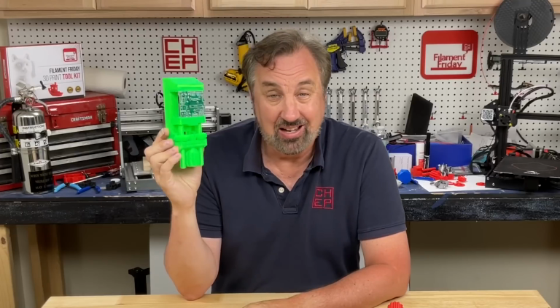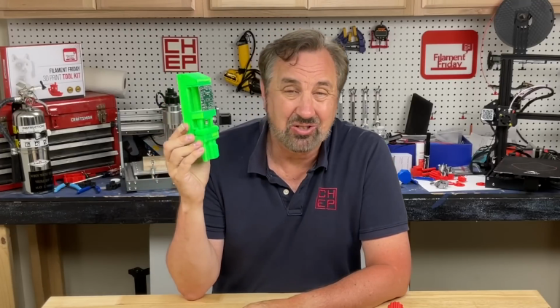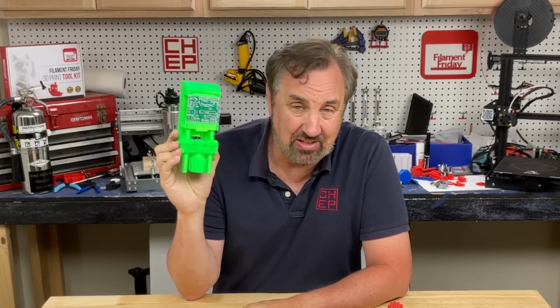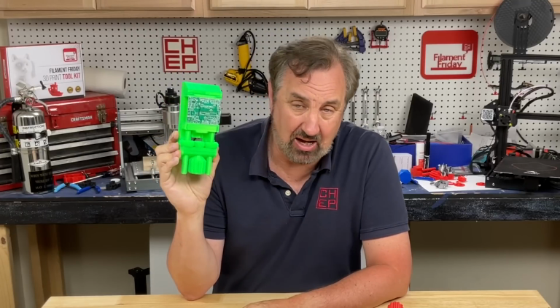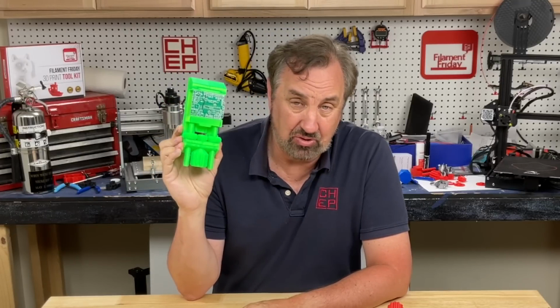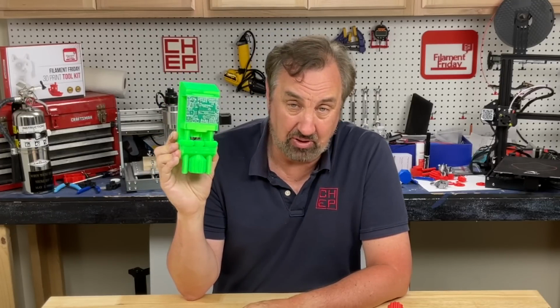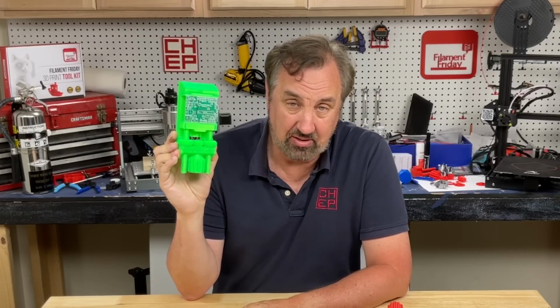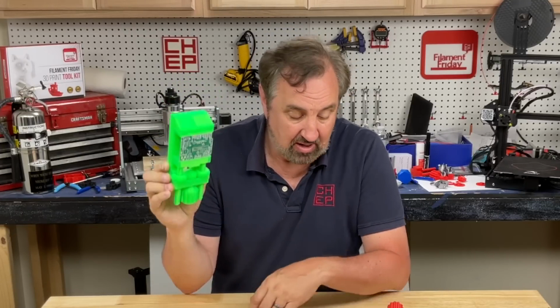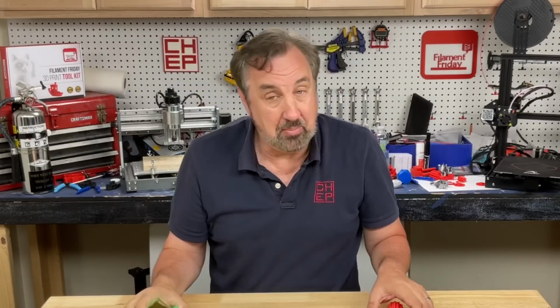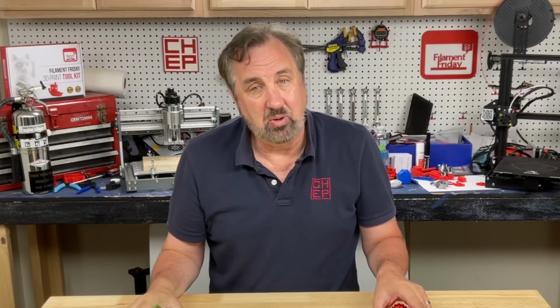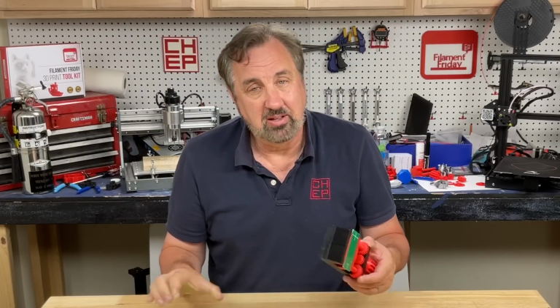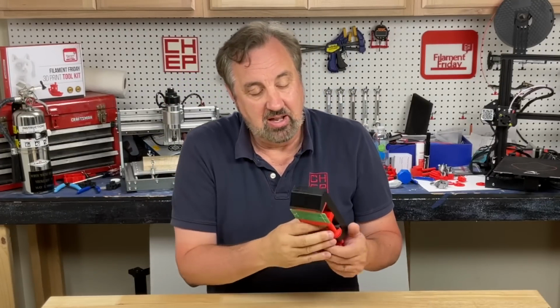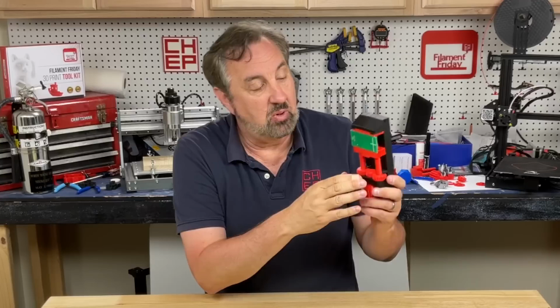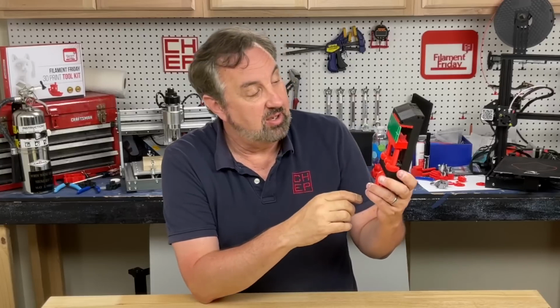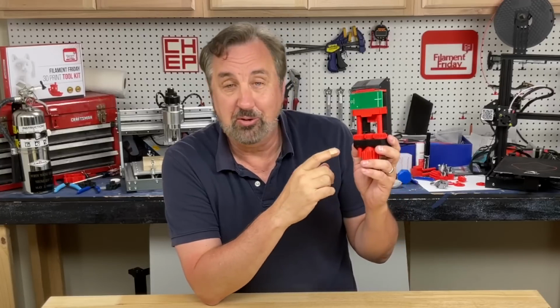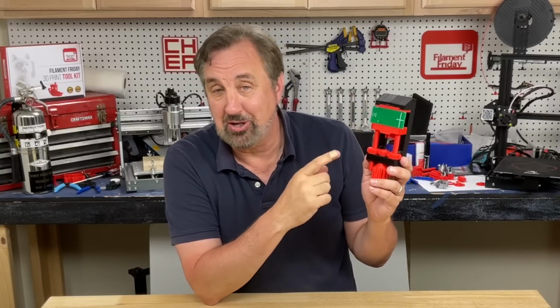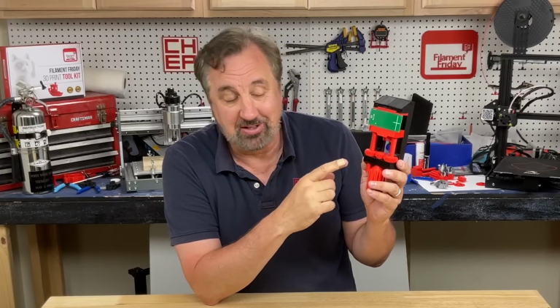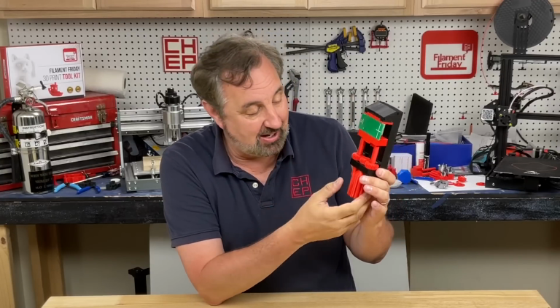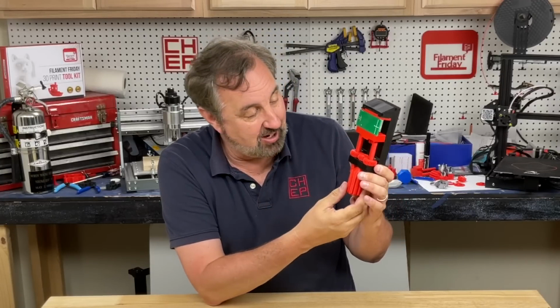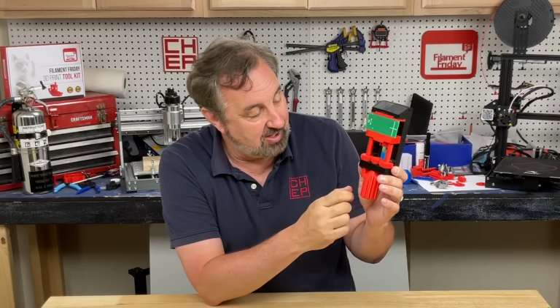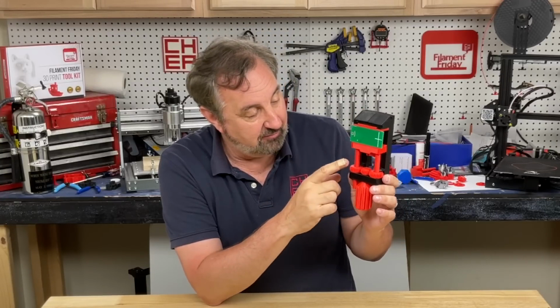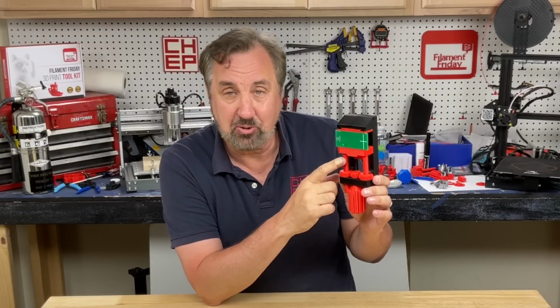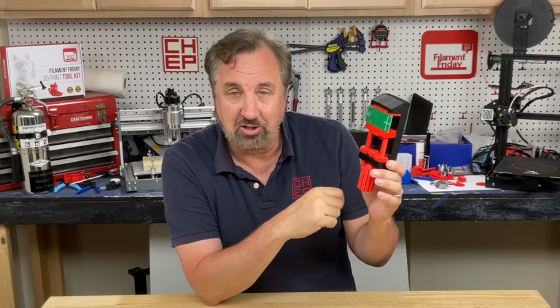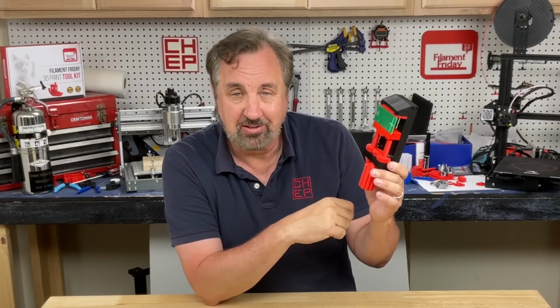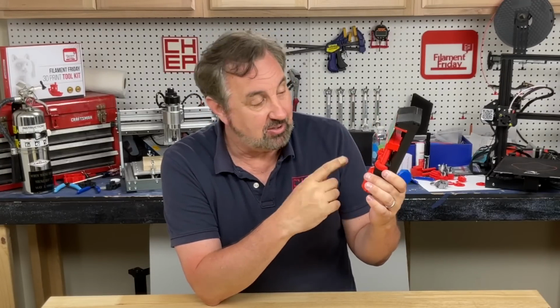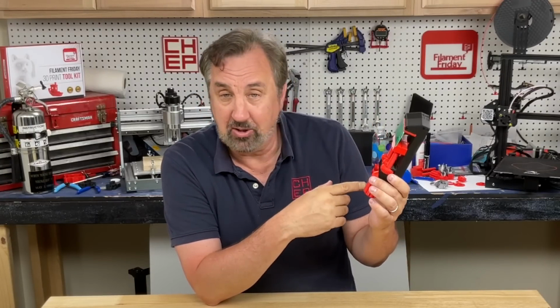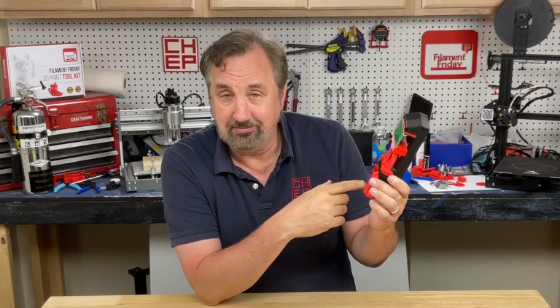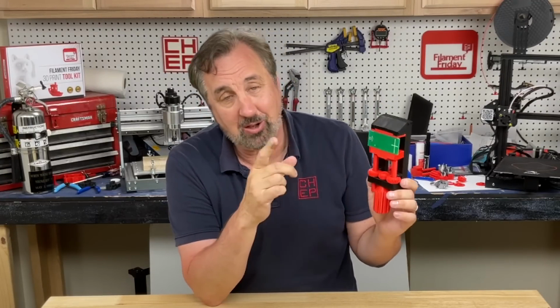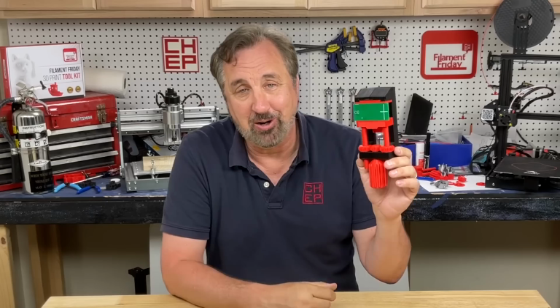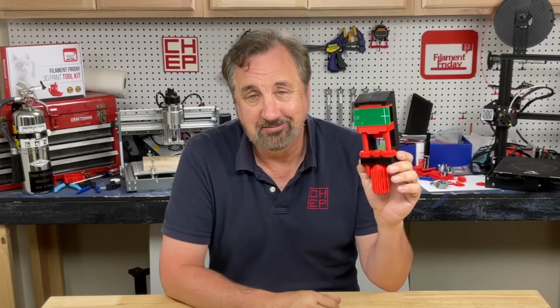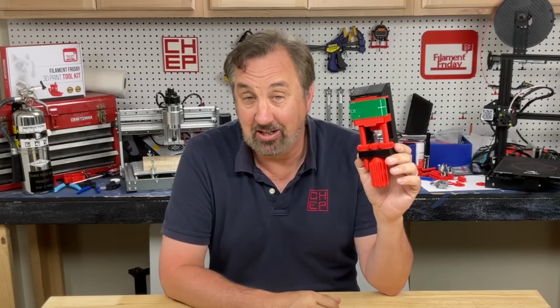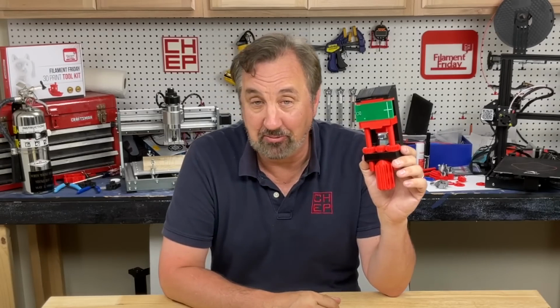It took 17 hours to print this. So I made a new one, and the new one only took six hours. It's got a longer handle and faster pitch. So how did I do it? I'll explain it all on today's Filament Friday.